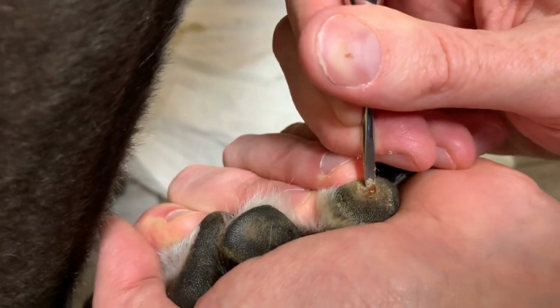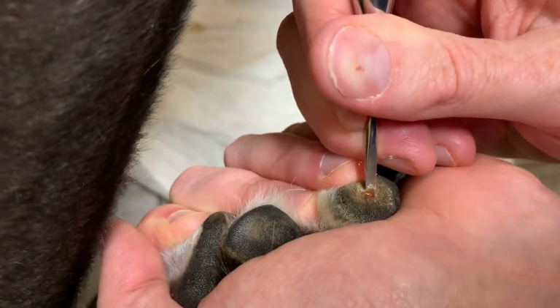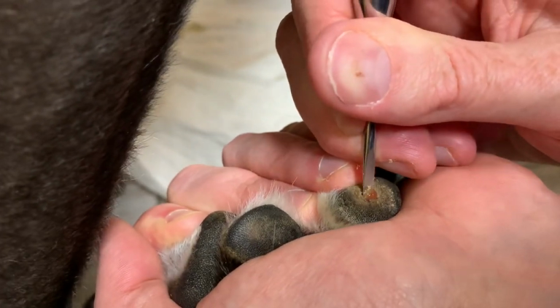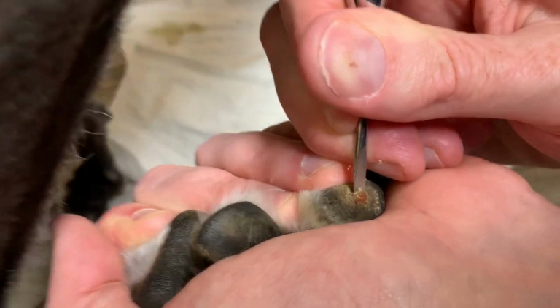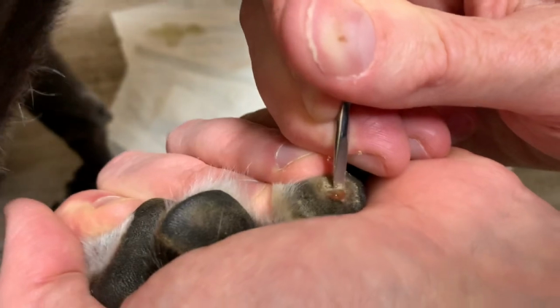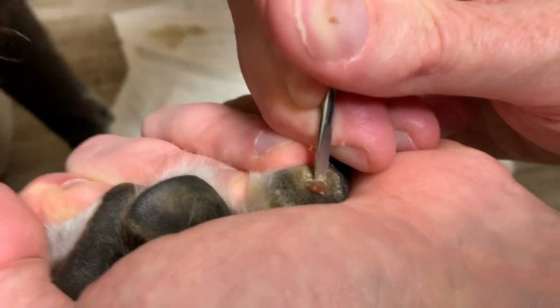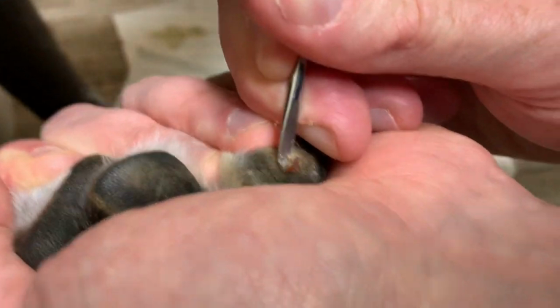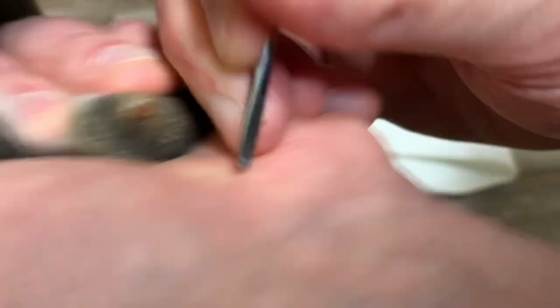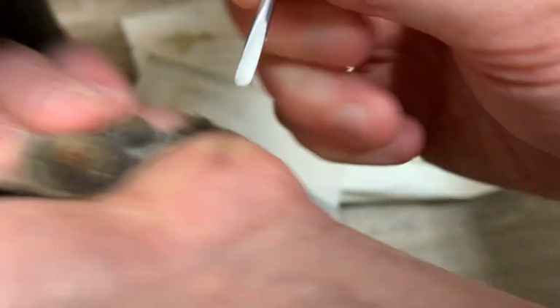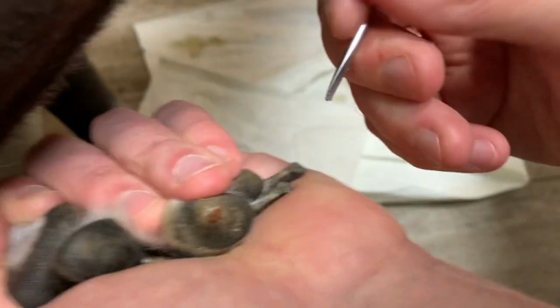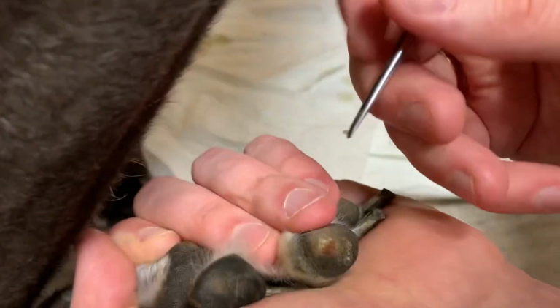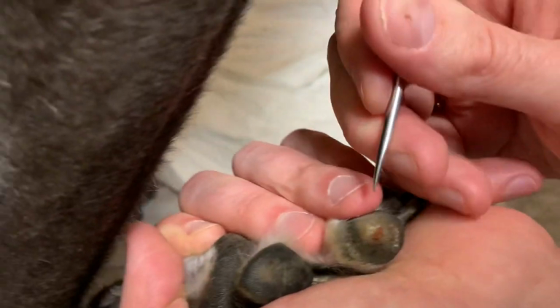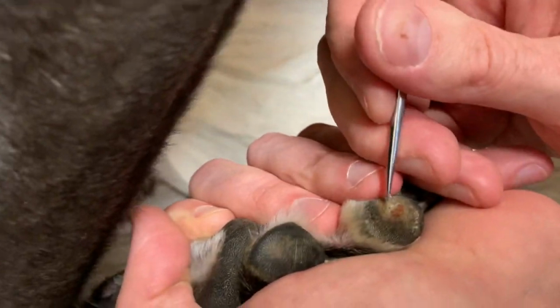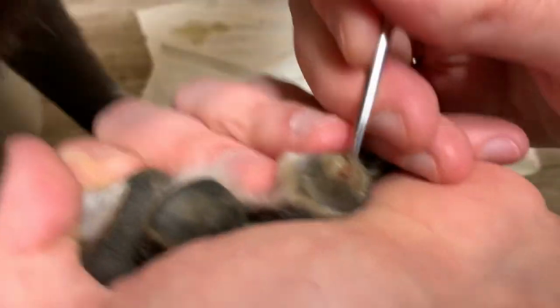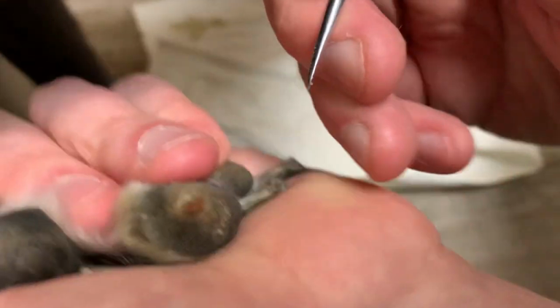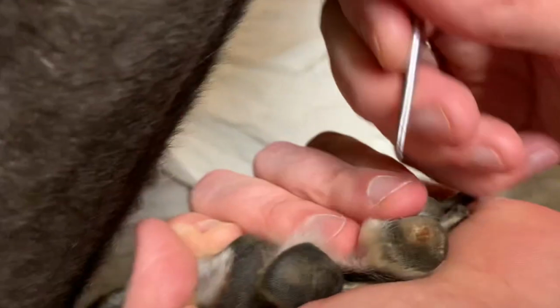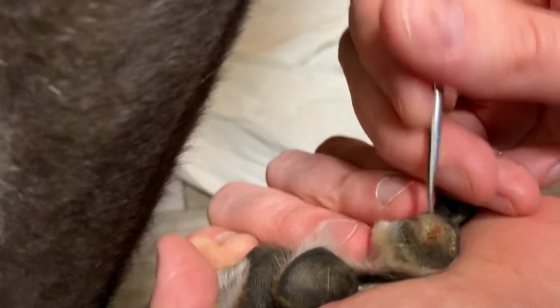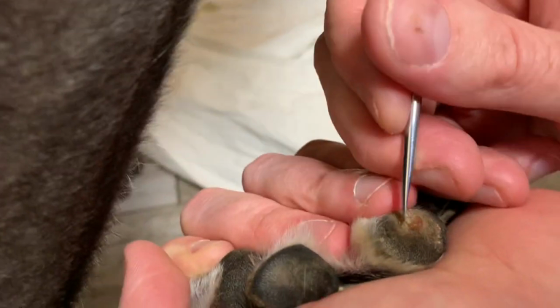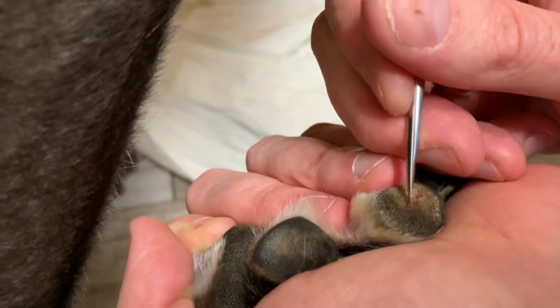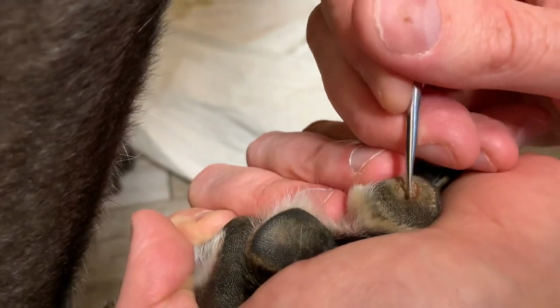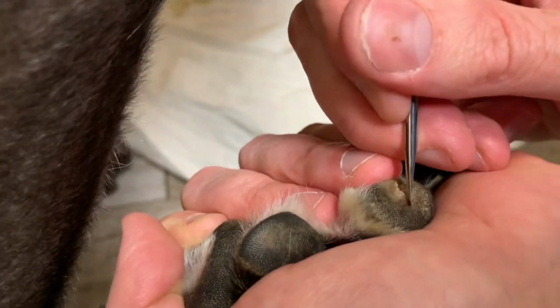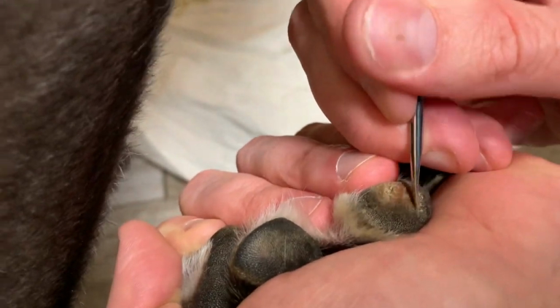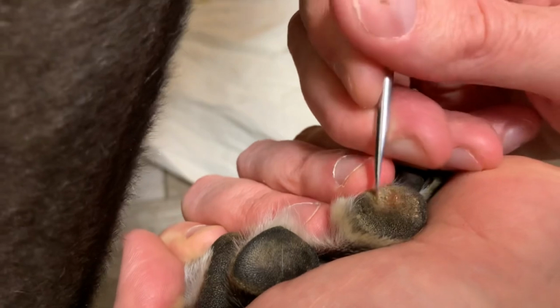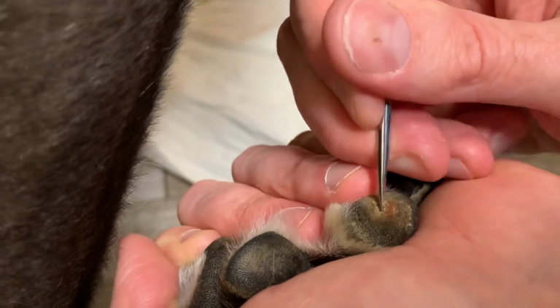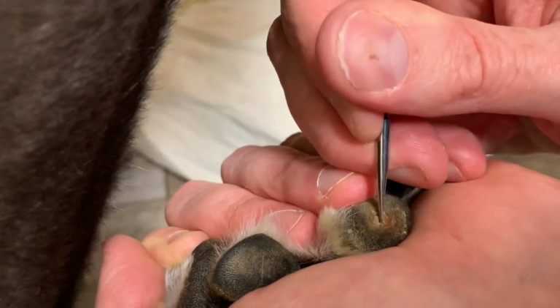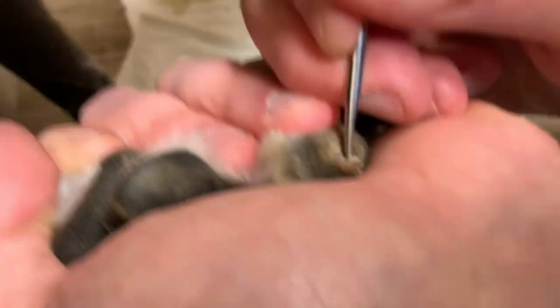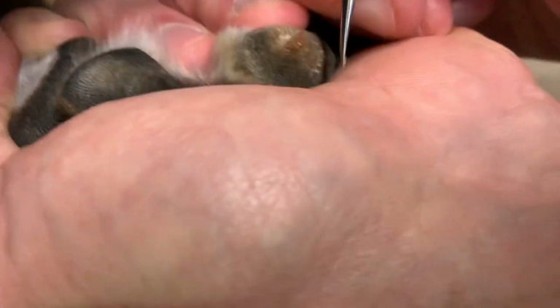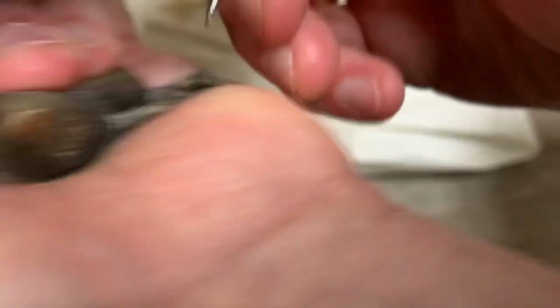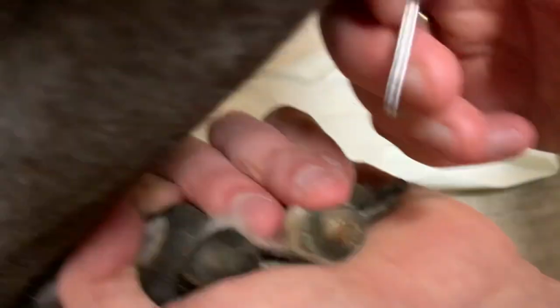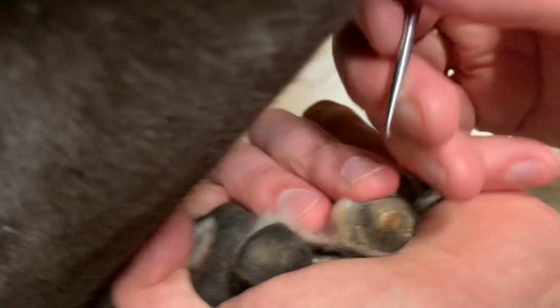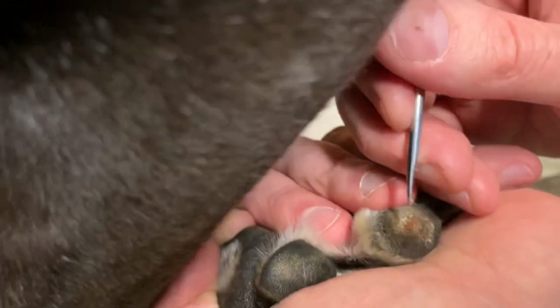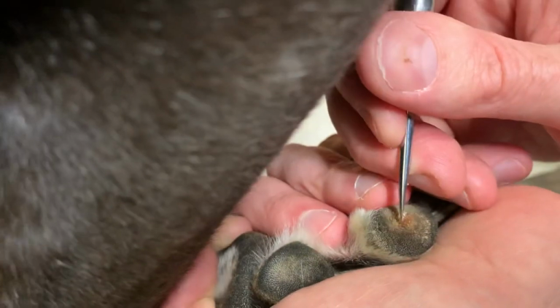You can see a little bit of fluid there. And that is not blood, which they associated with the cyst and the toe.